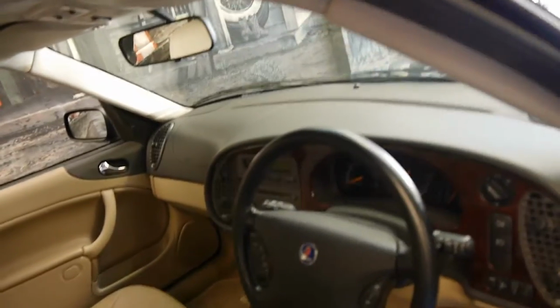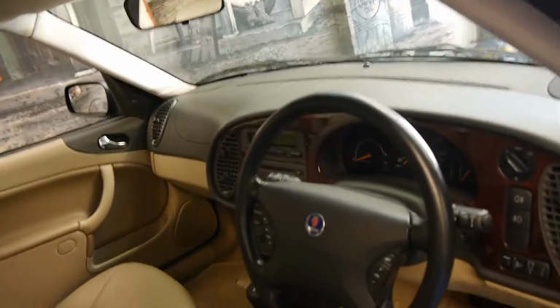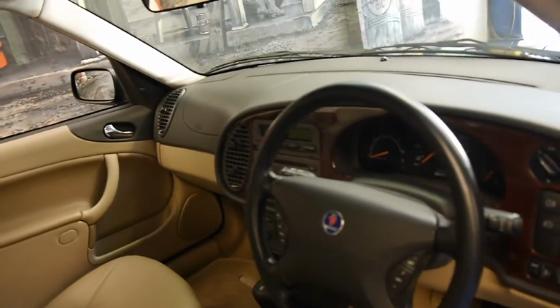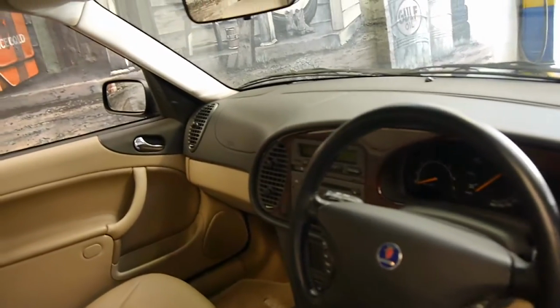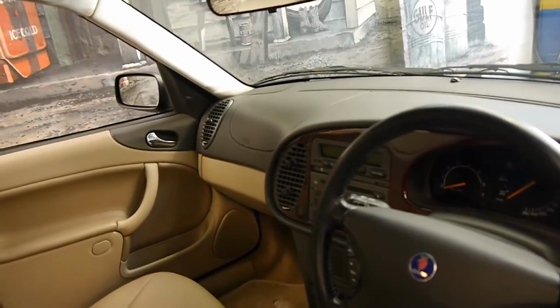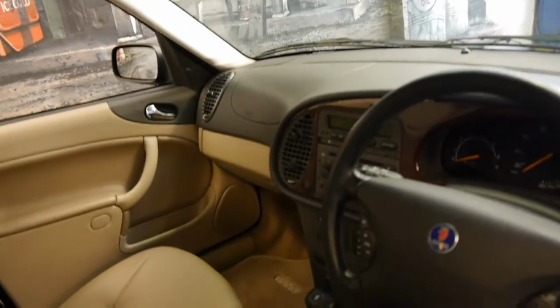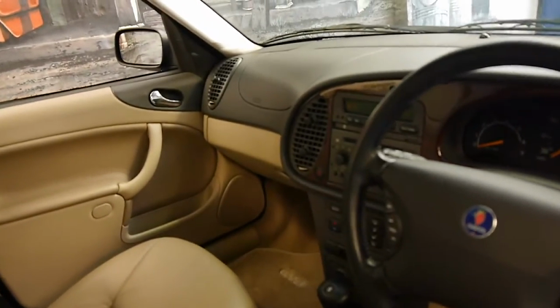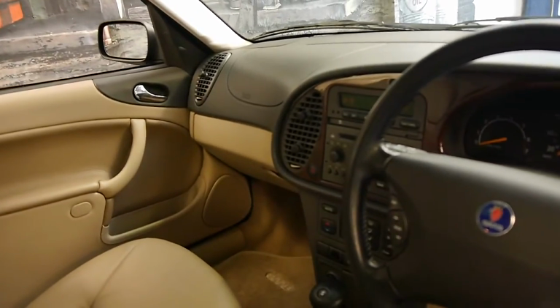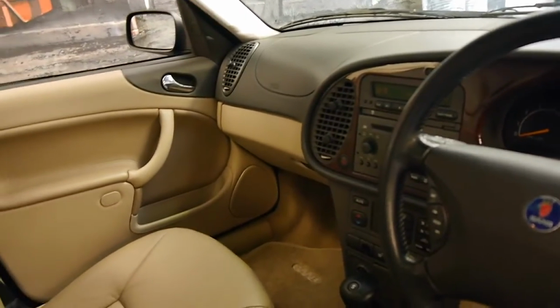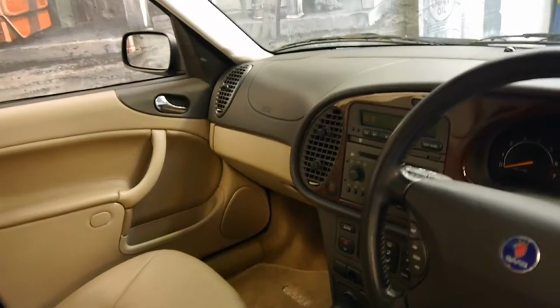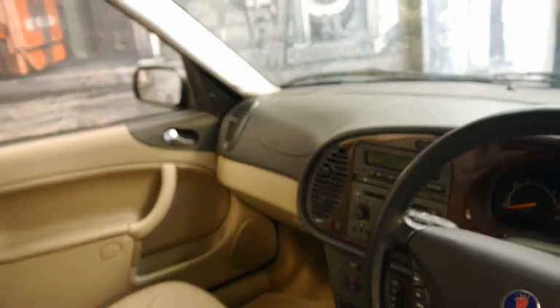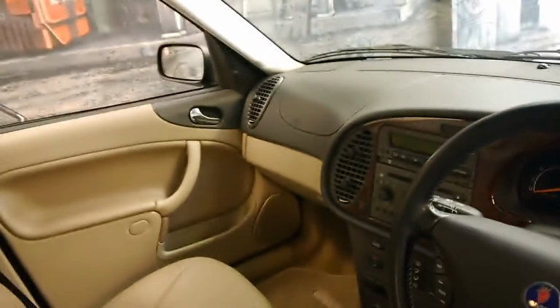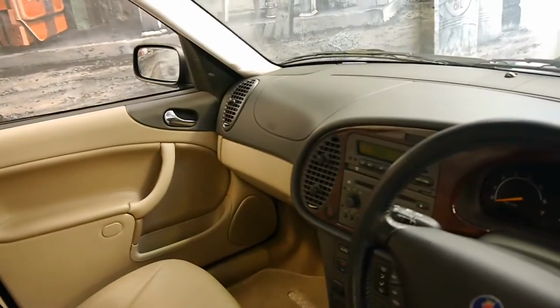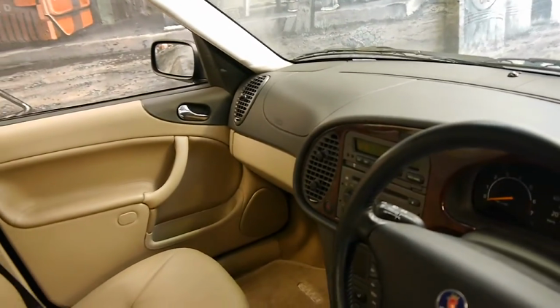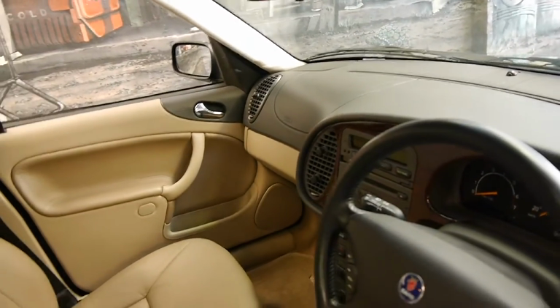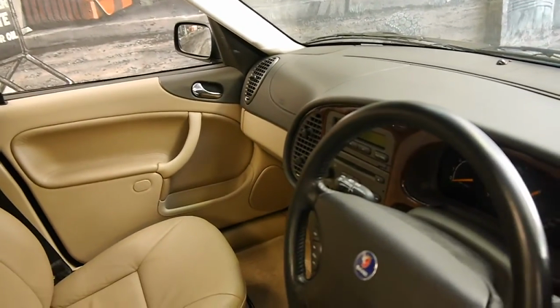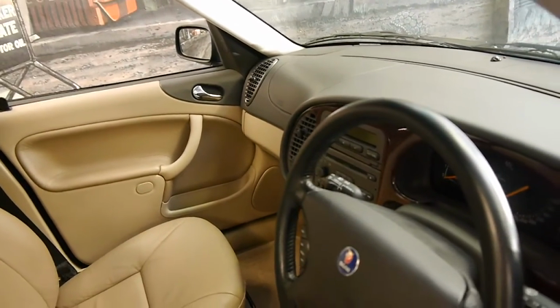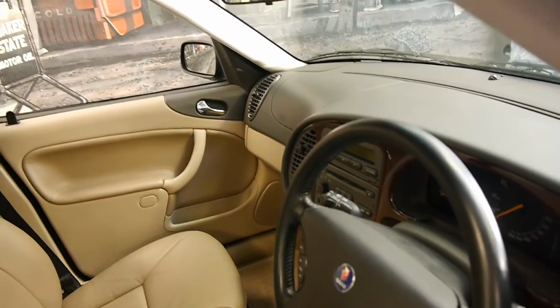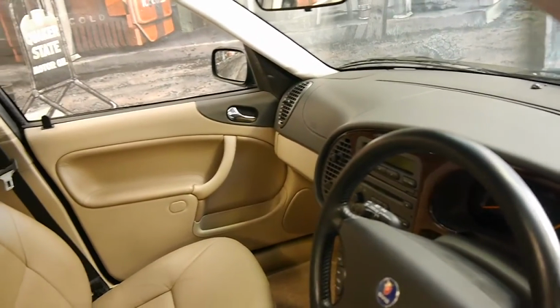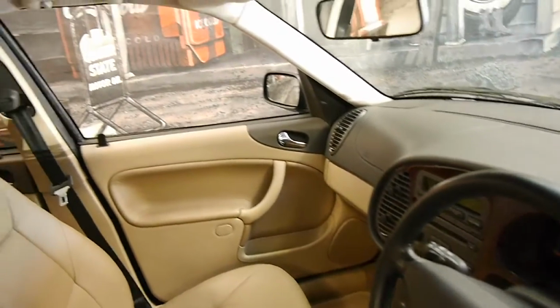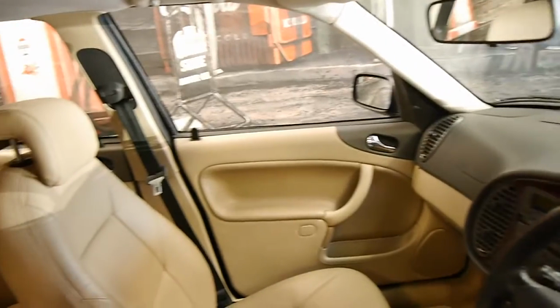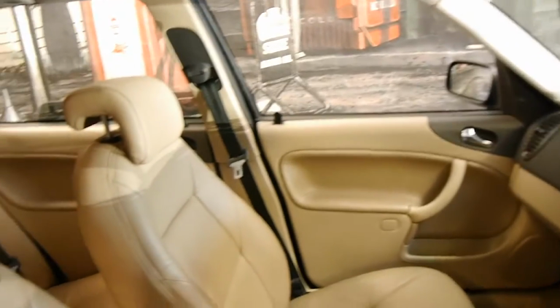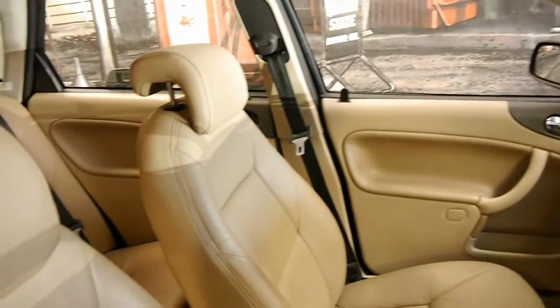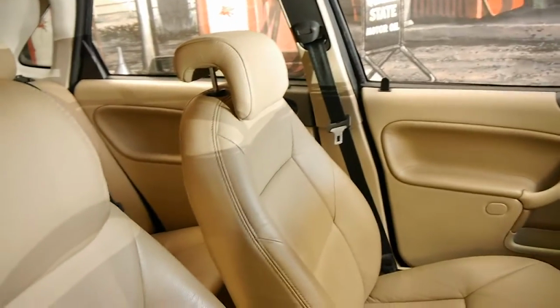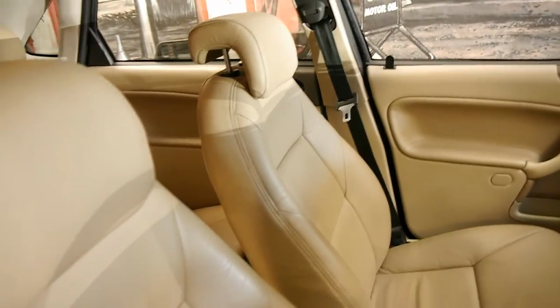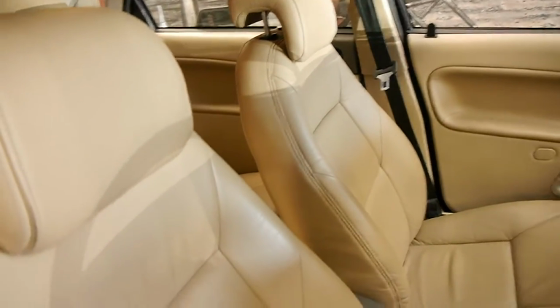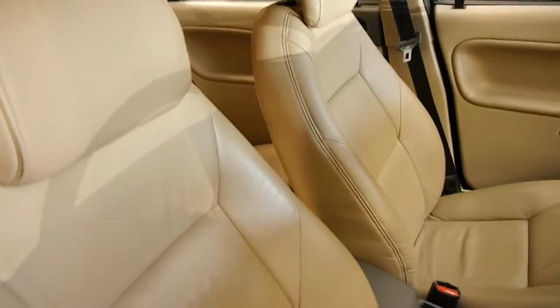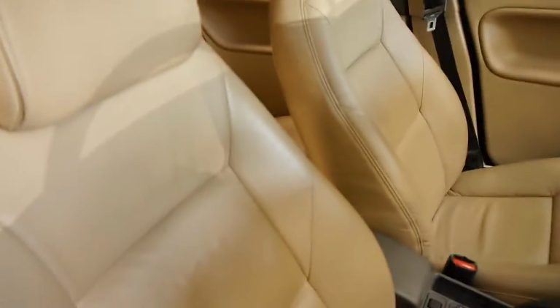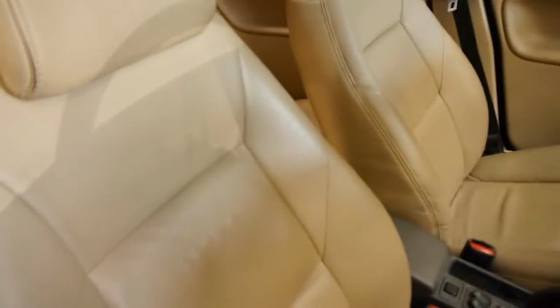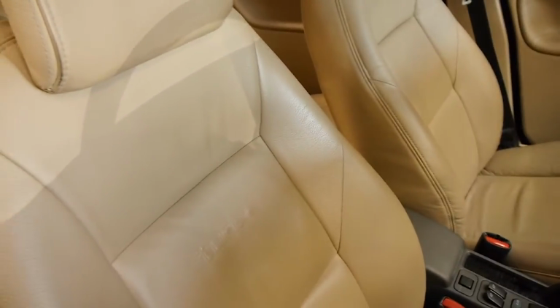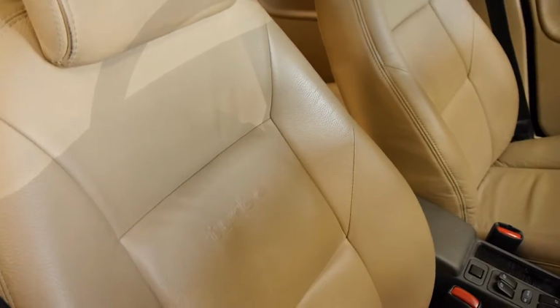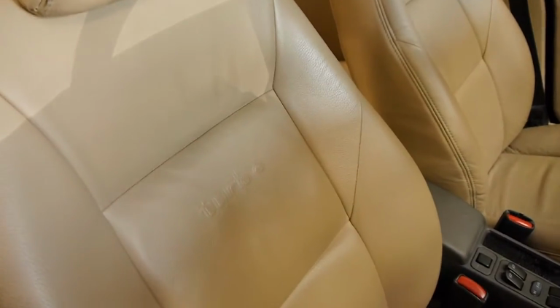As I mentioned it's a turbo, it's got climate control, heated seats. This later edition came with a cup holder in the front as well, and if you look closely you may or may not be able to see it here — it says turbo on the seats as well.